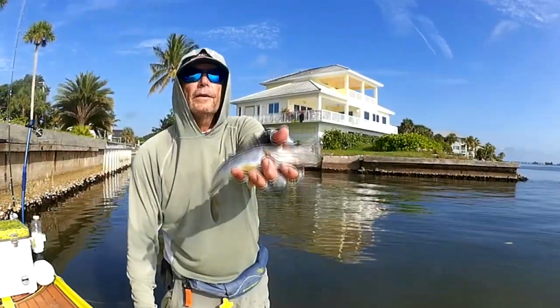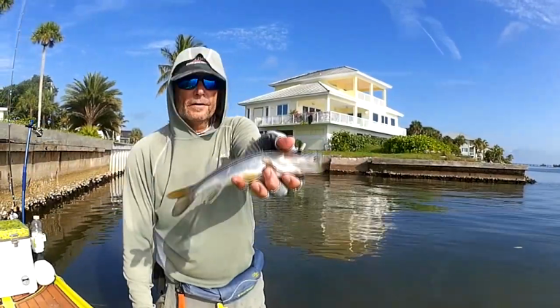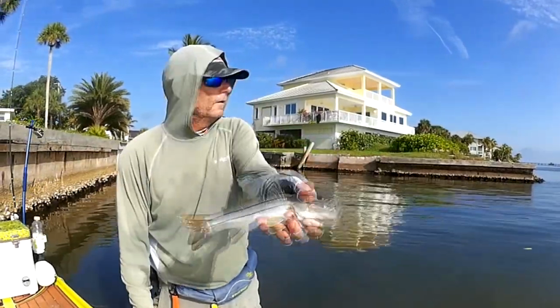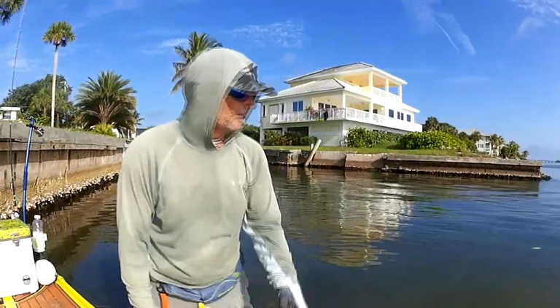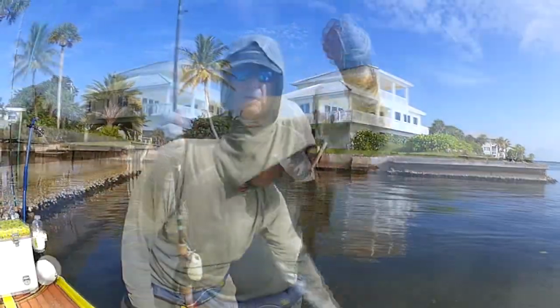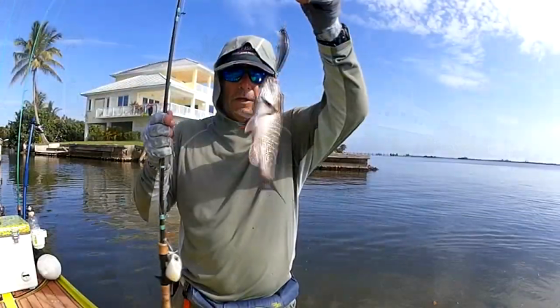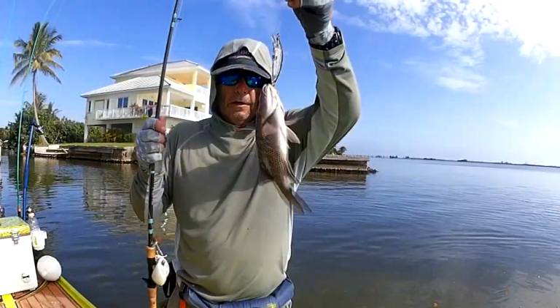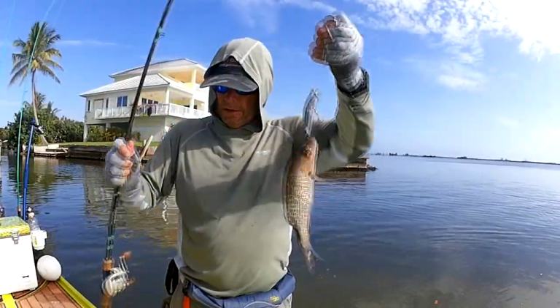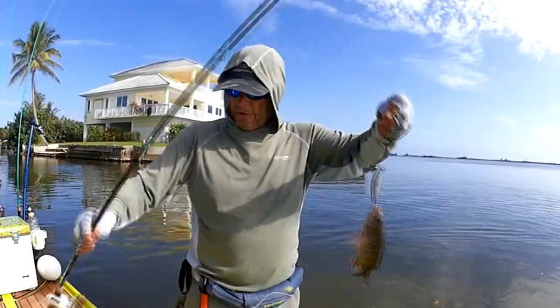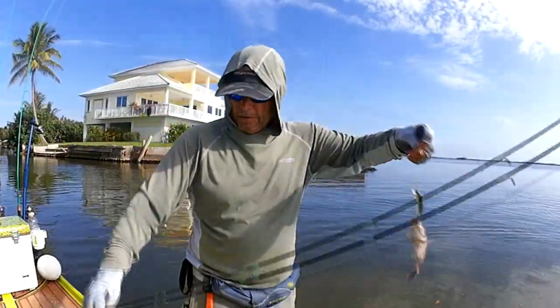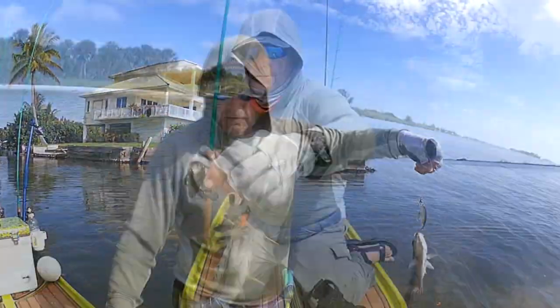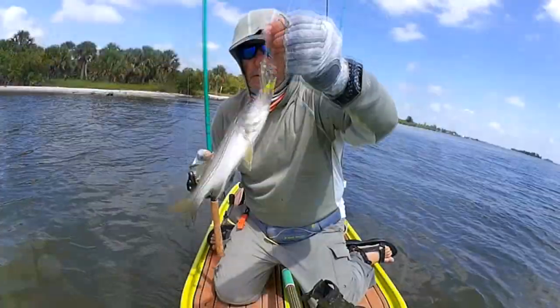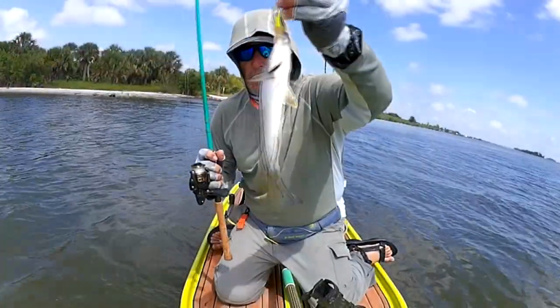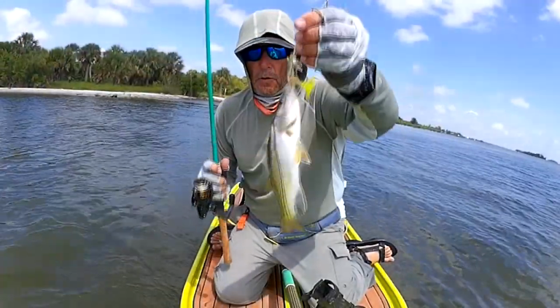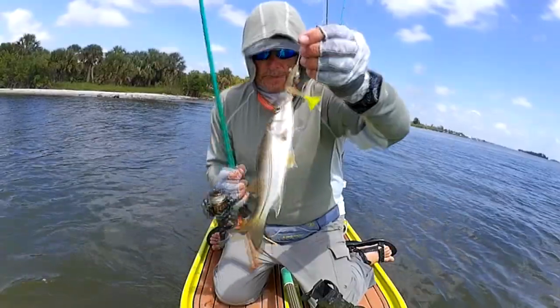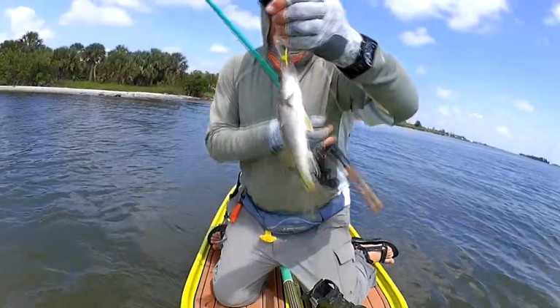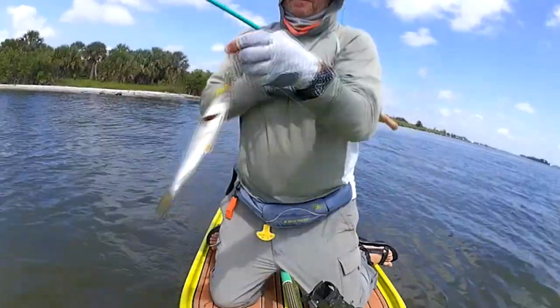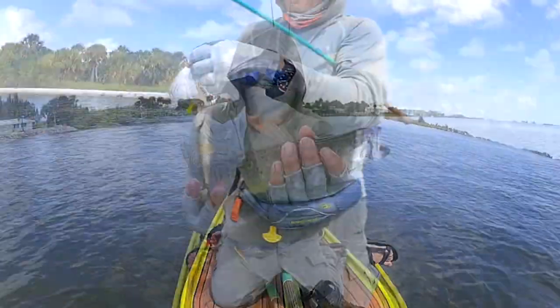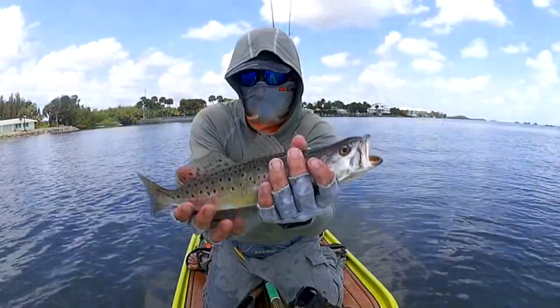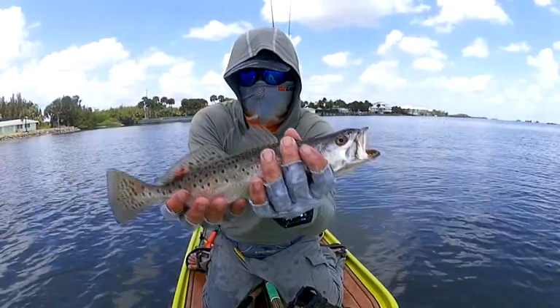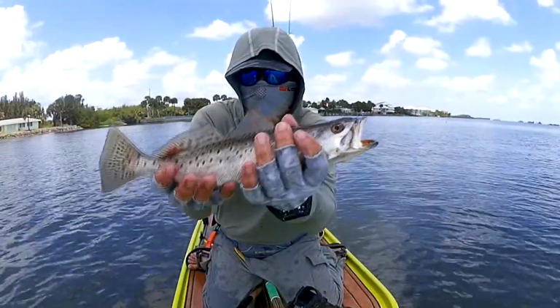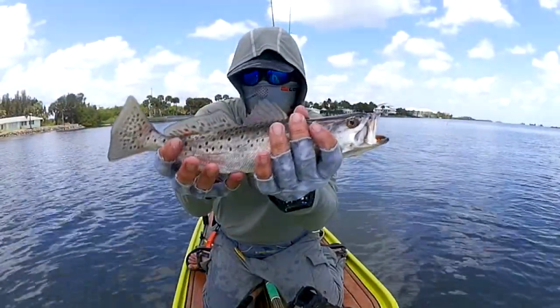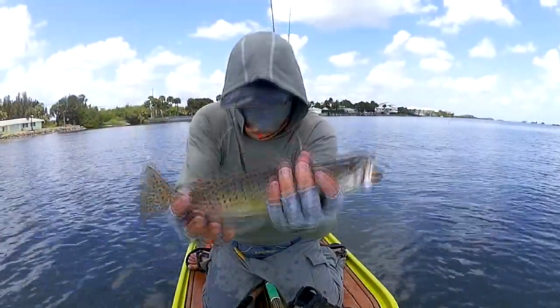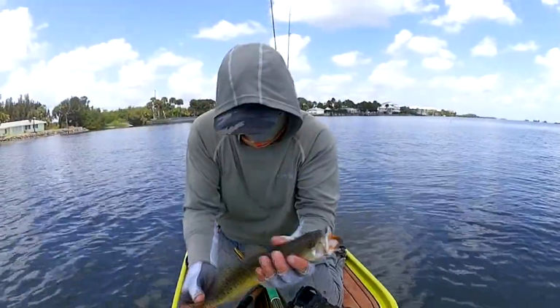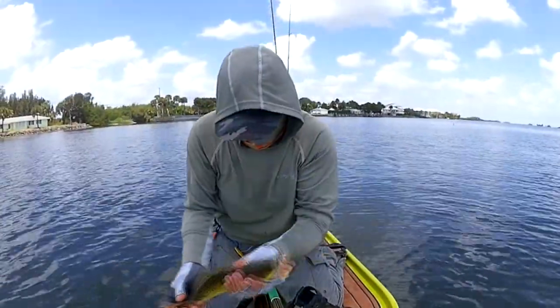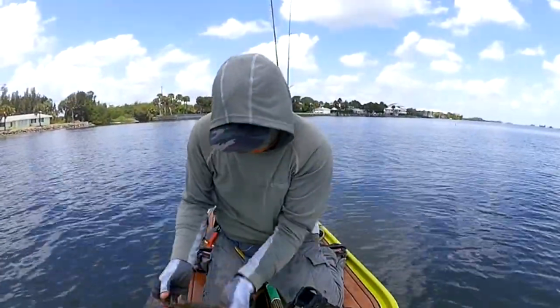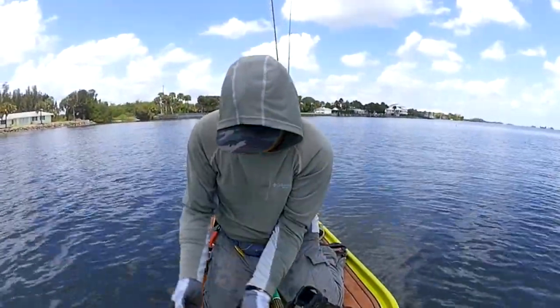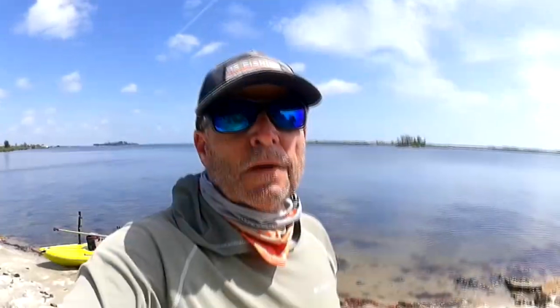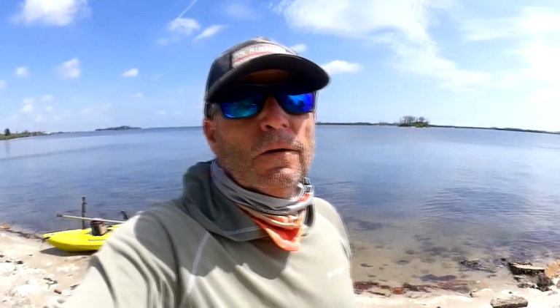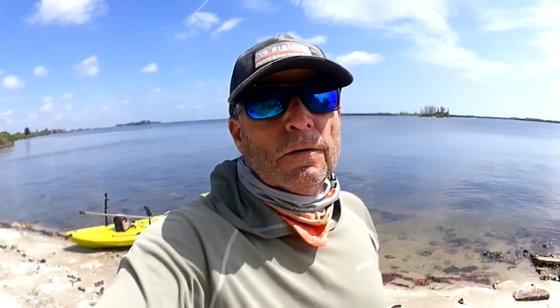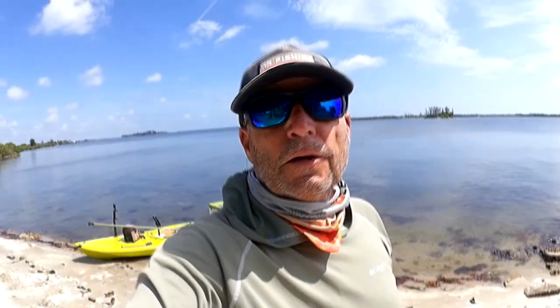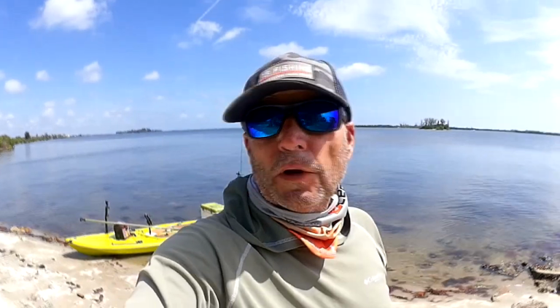I'm just going to paddle back, and if I see one I'm going to sight fish to it. The water is clear enough along the shoreline that I should be able to do that. Onward to the seagrass.